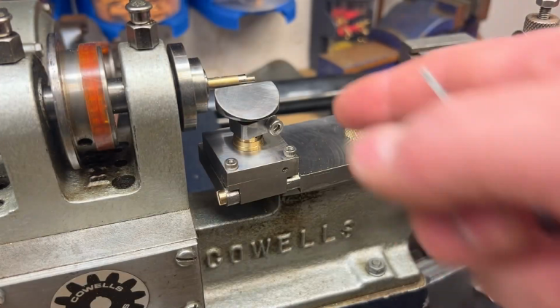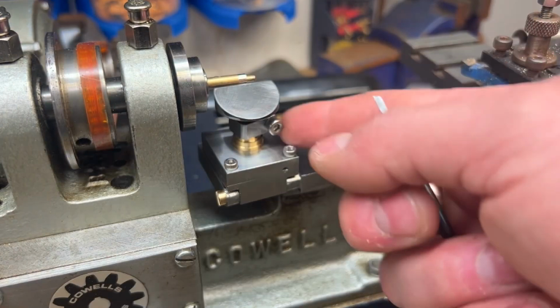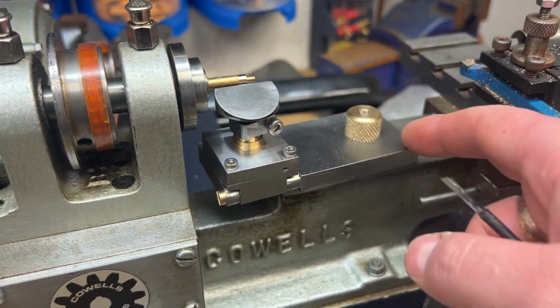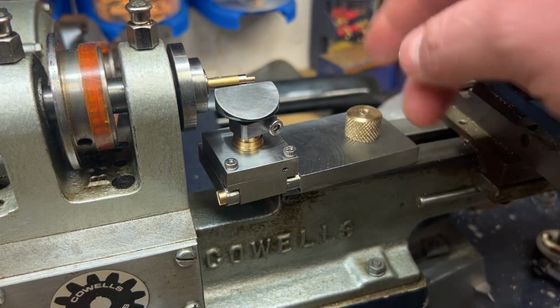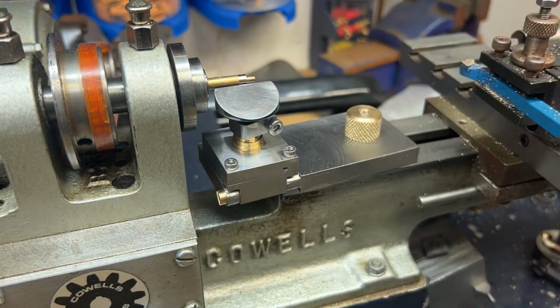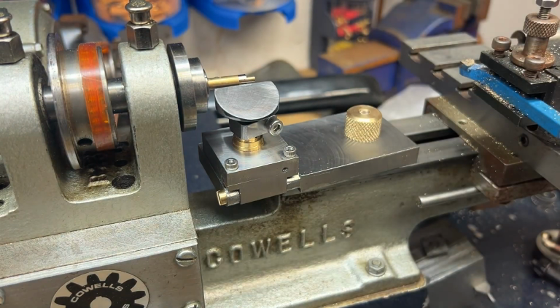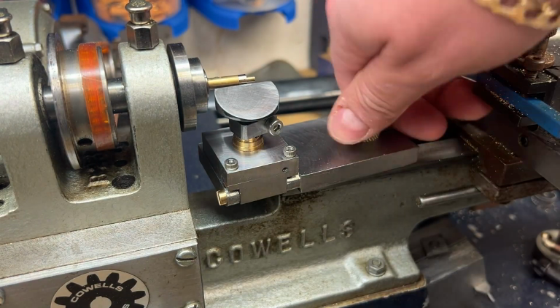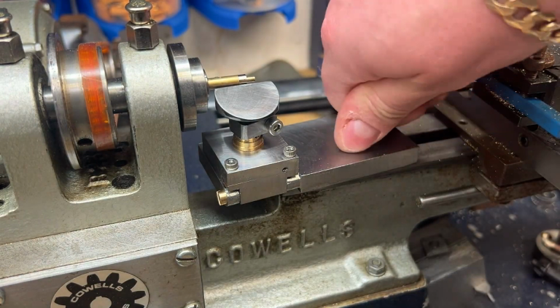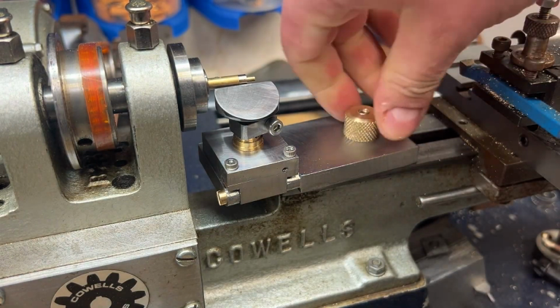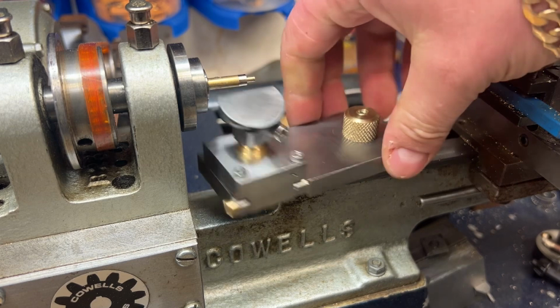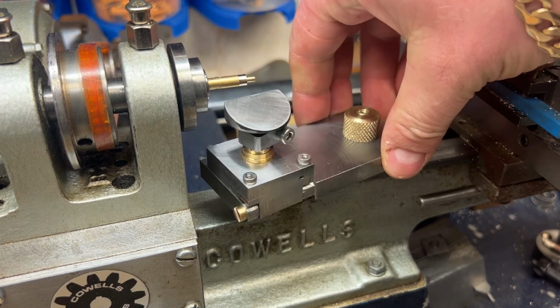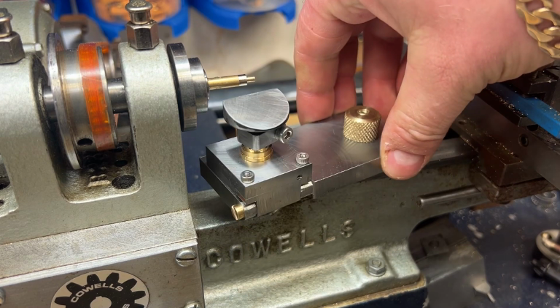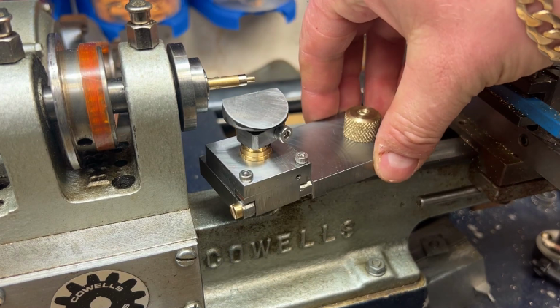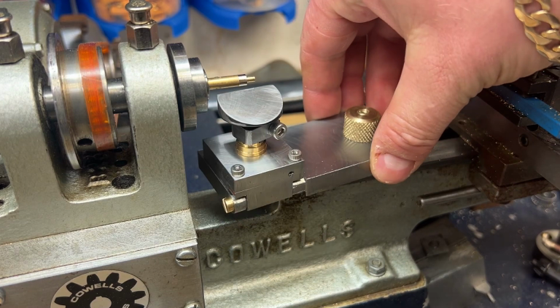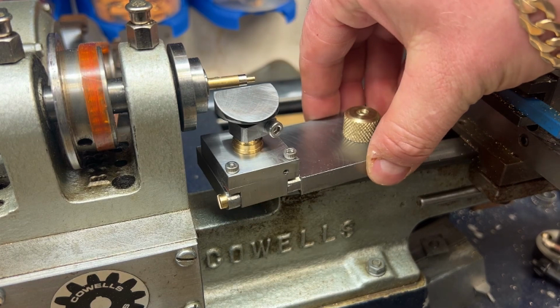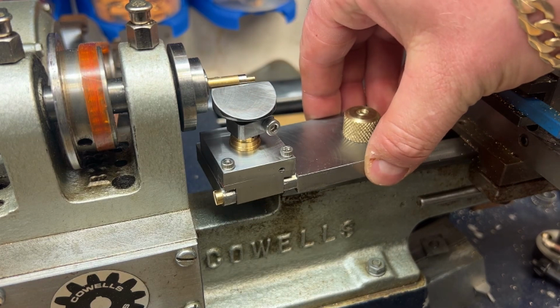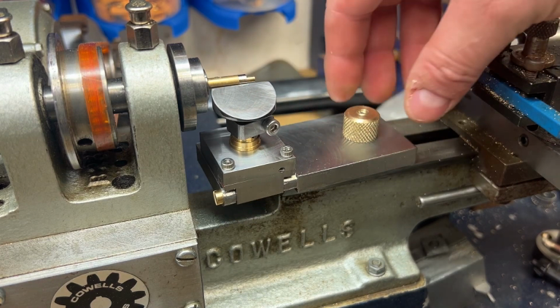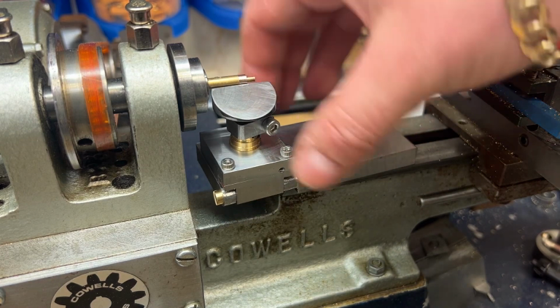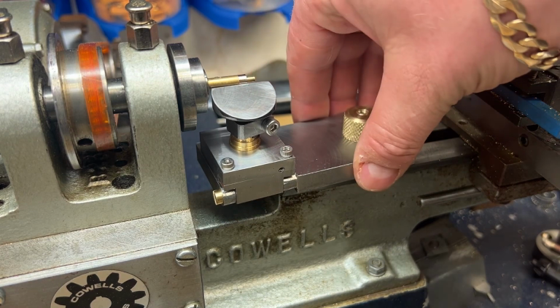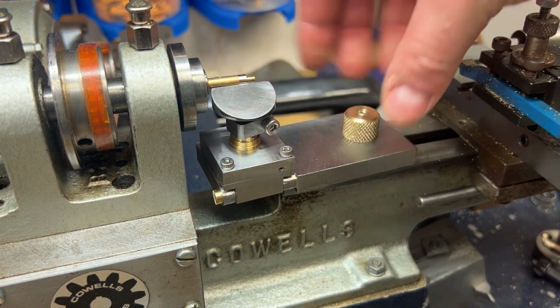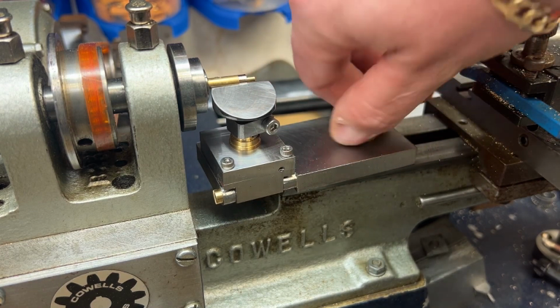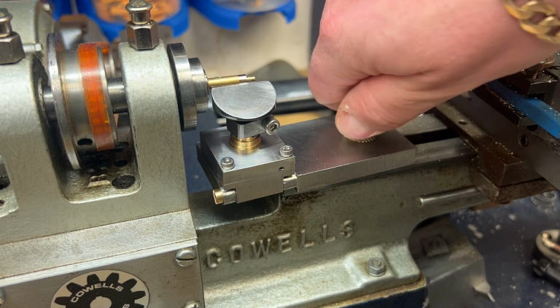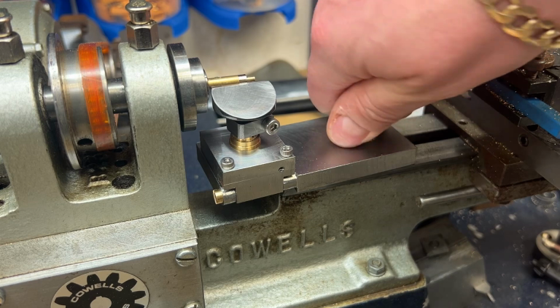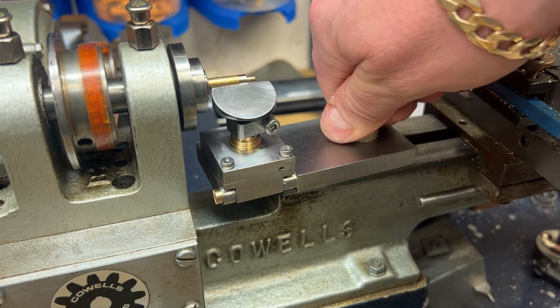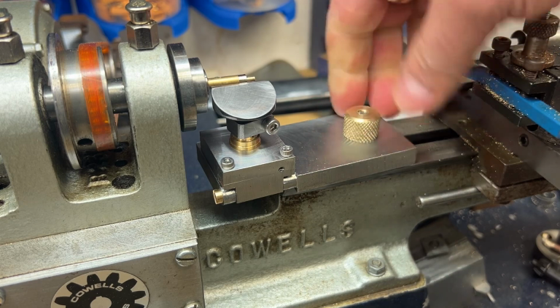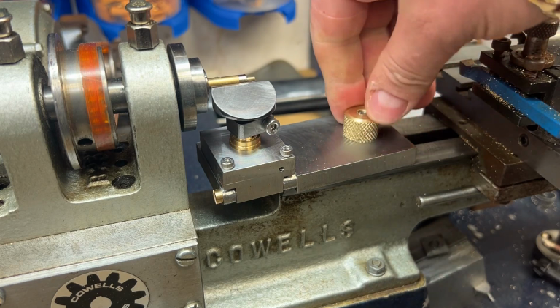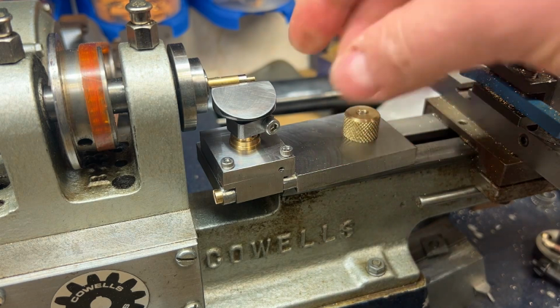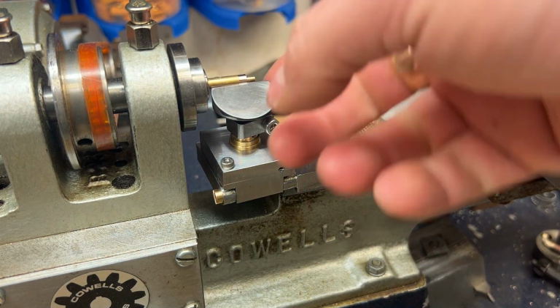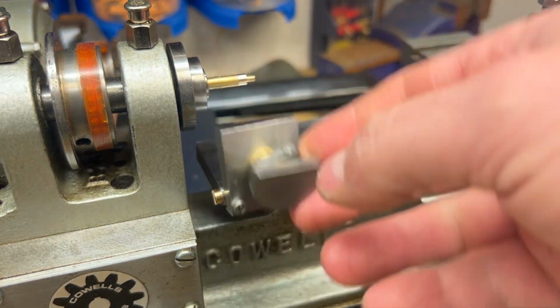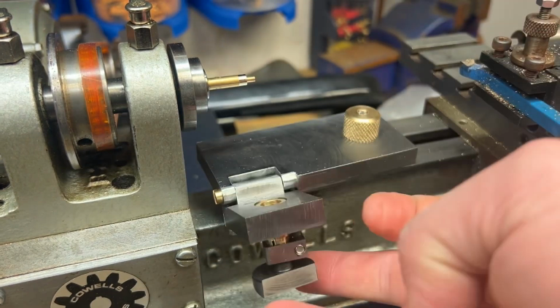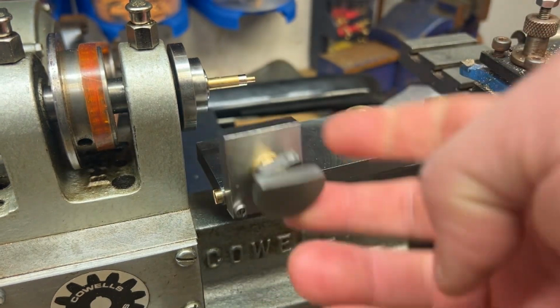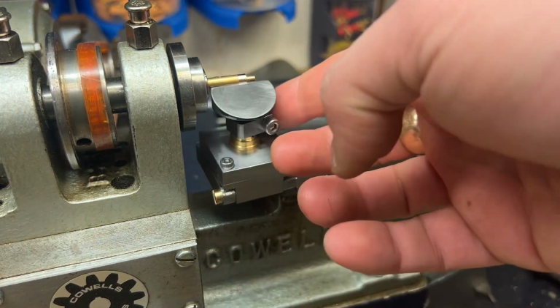So that's the finished tool rest. I ended up going with this little ball knurled nut to tighten it down - it clamps up just fine and the flip-over tool rest works just nicely.